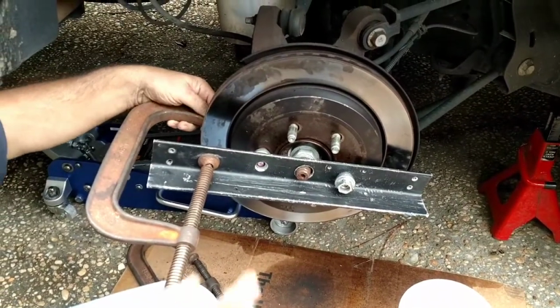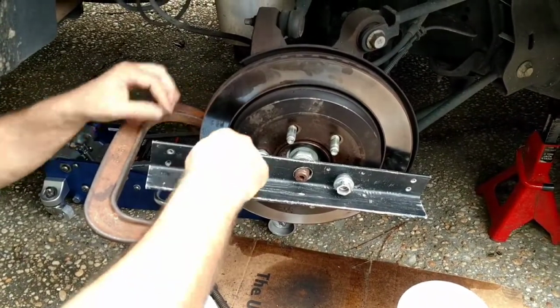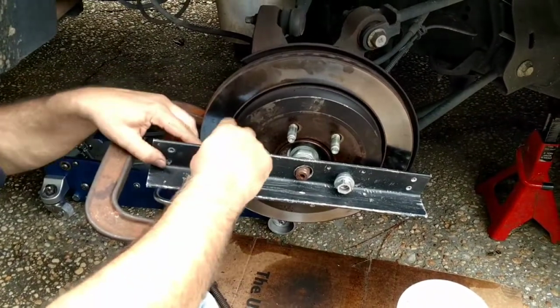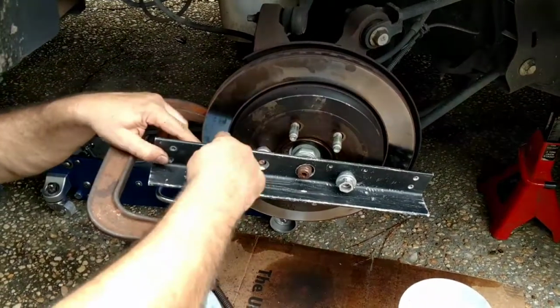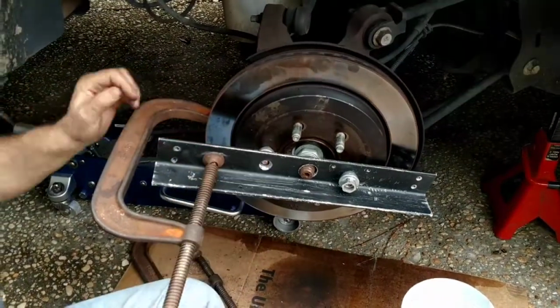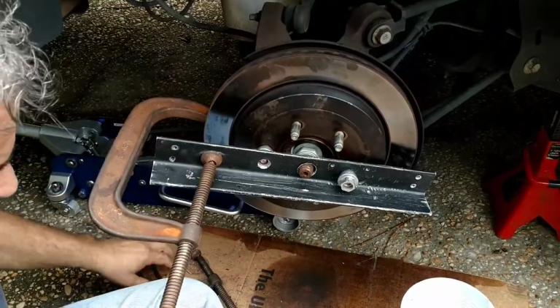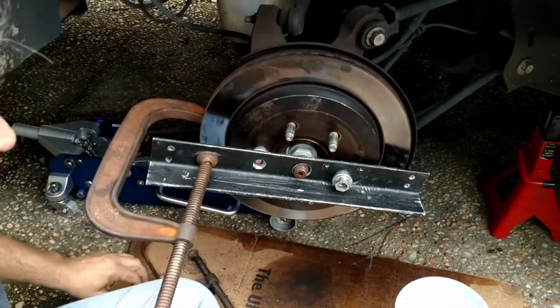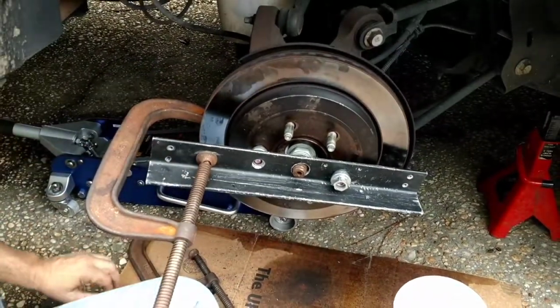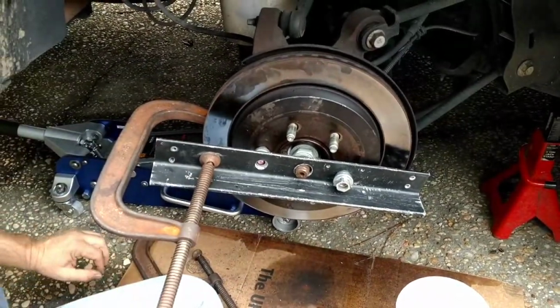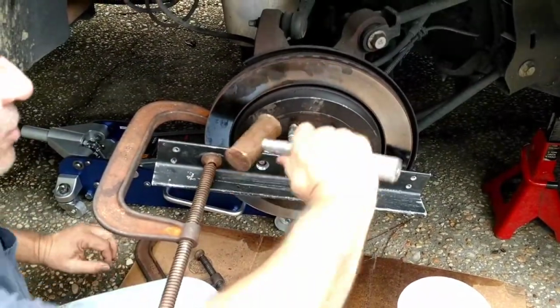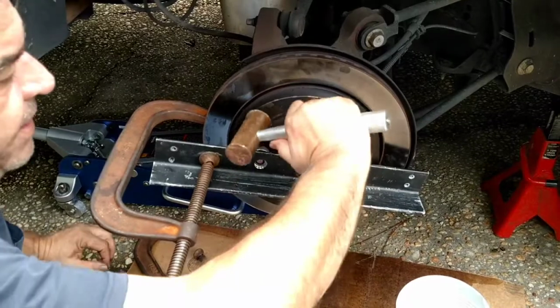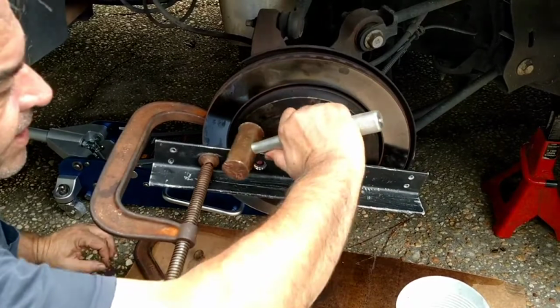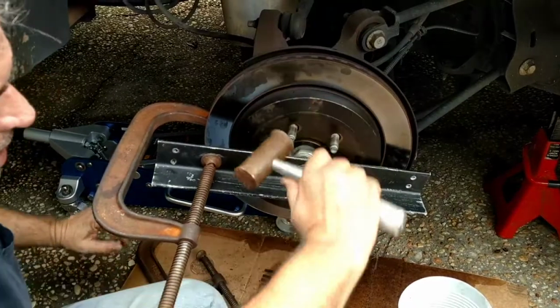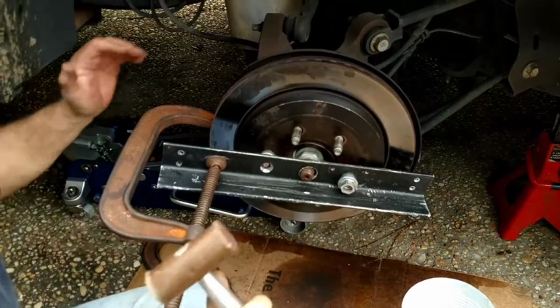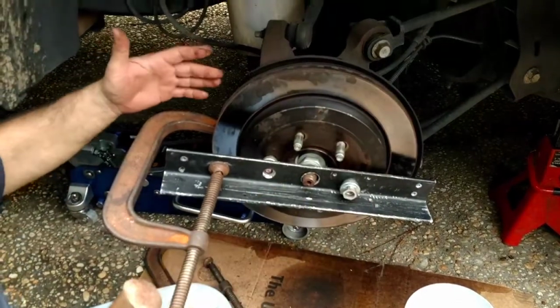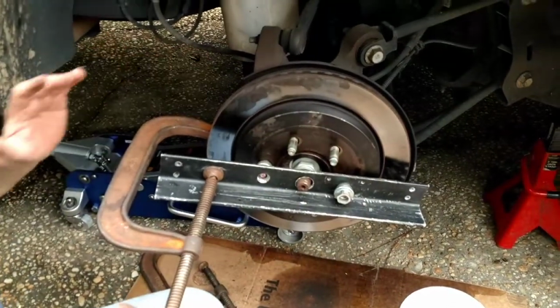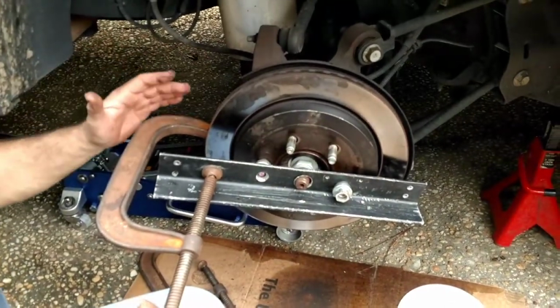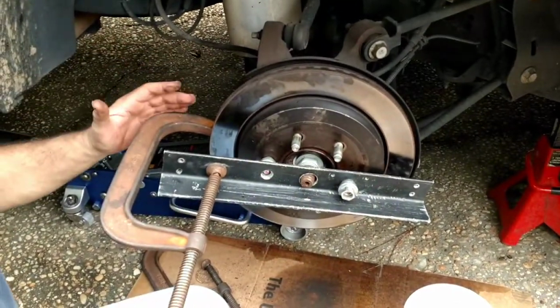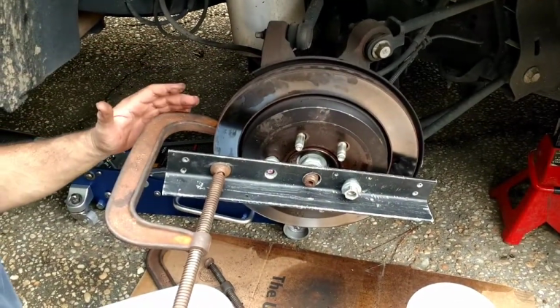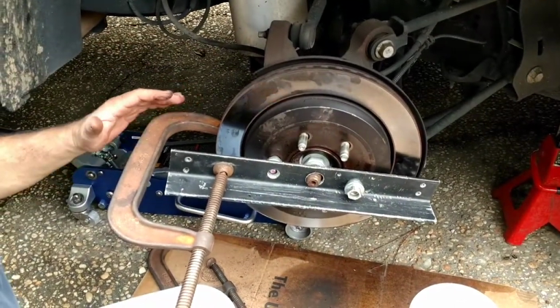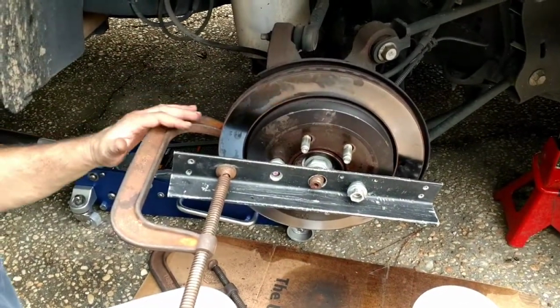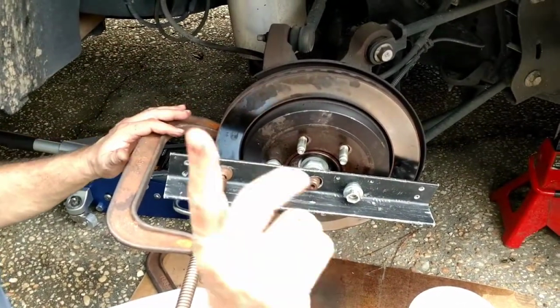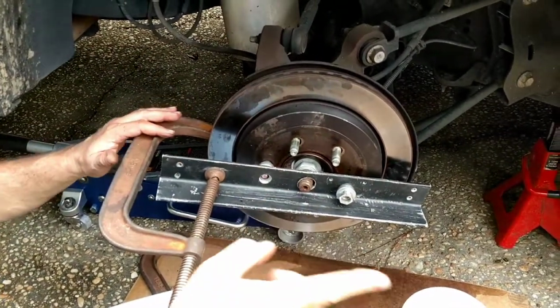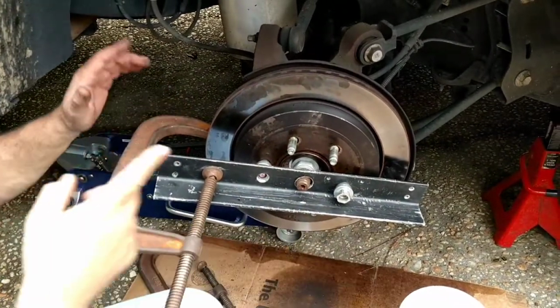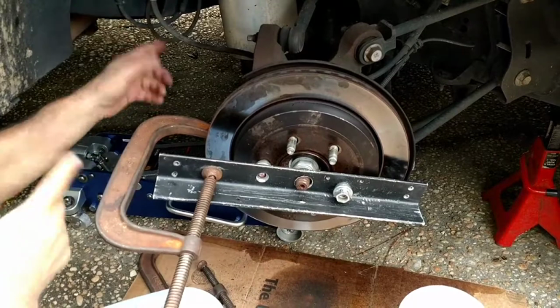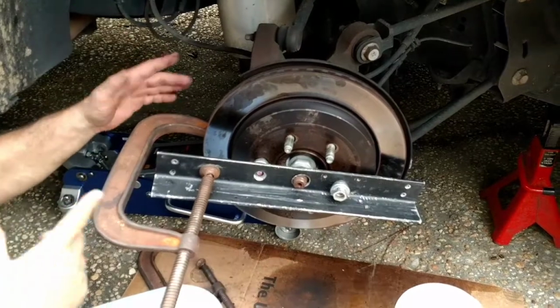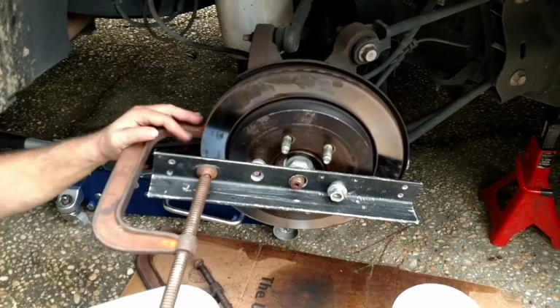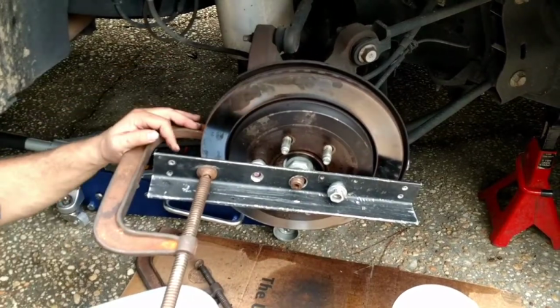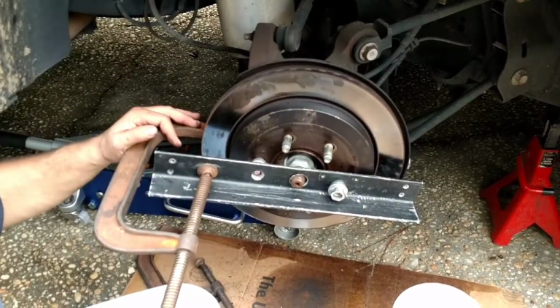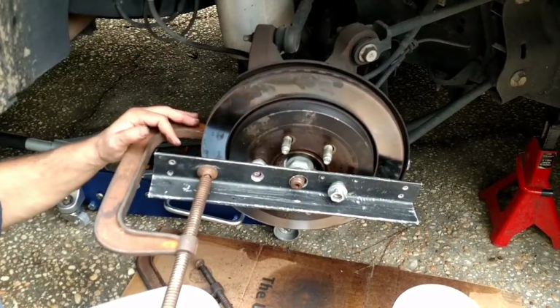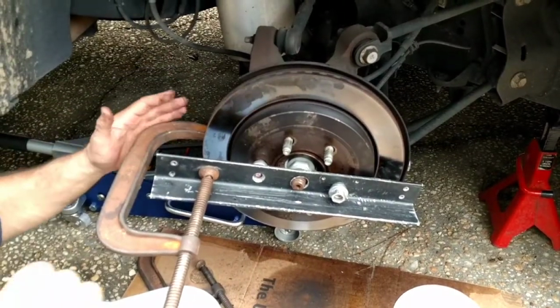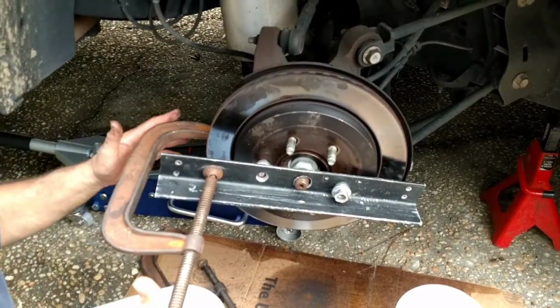With all that pressure on it, this thing will start singing, then get a hammer and just start beating right here, and all of a sudden it'll go boom. I did that to the fronts and the same thing happened. That's the way to do it.